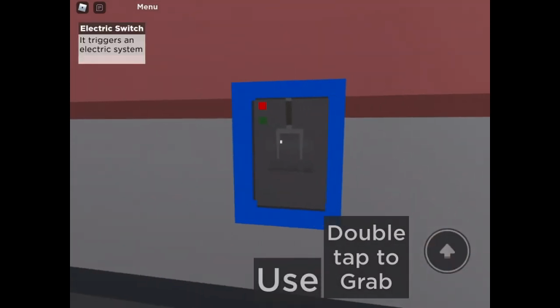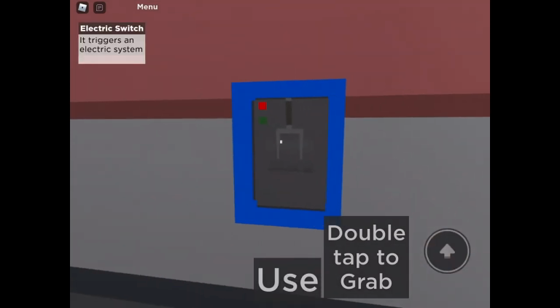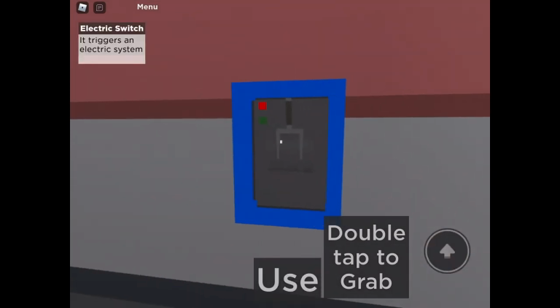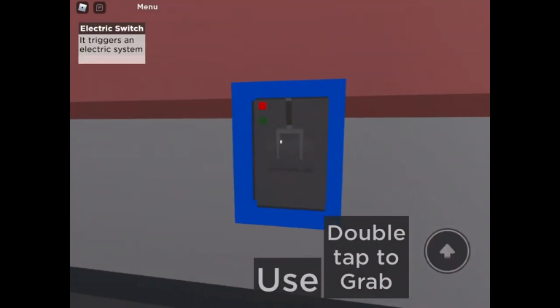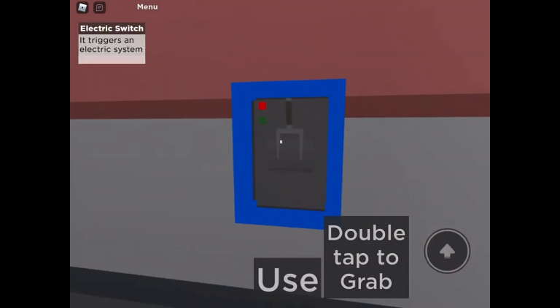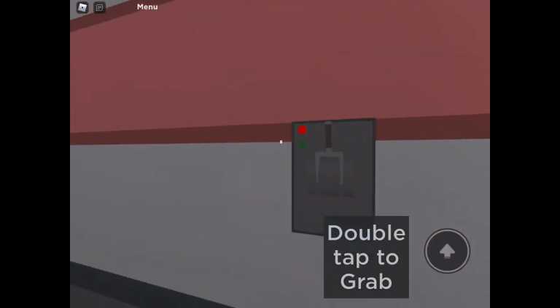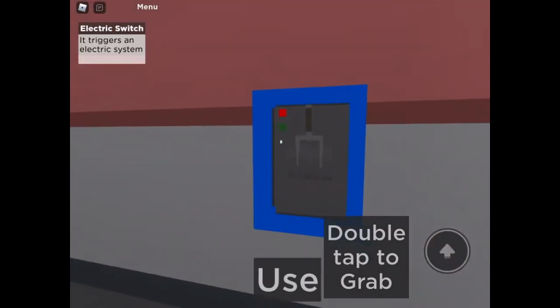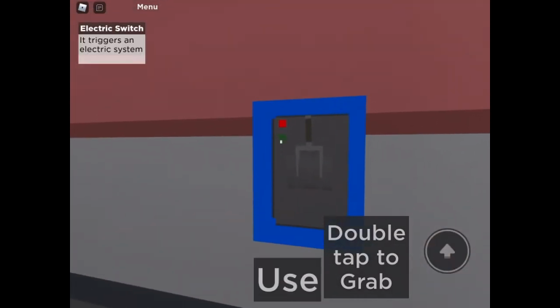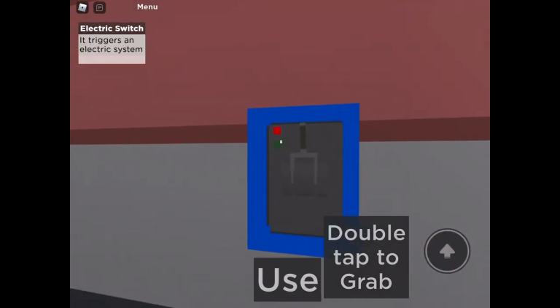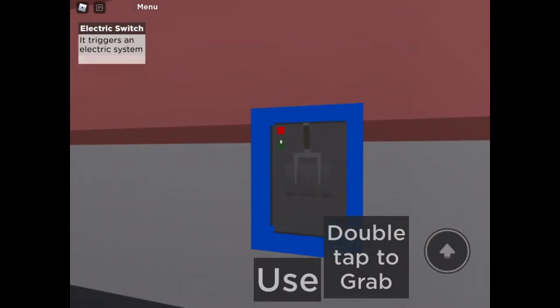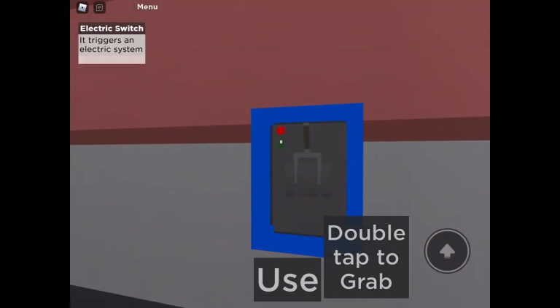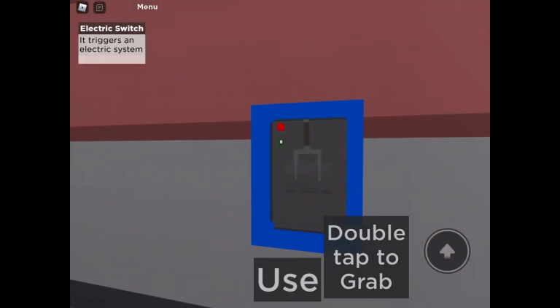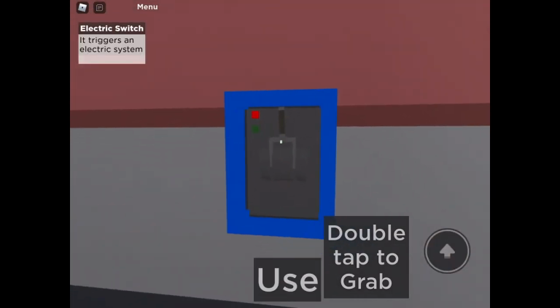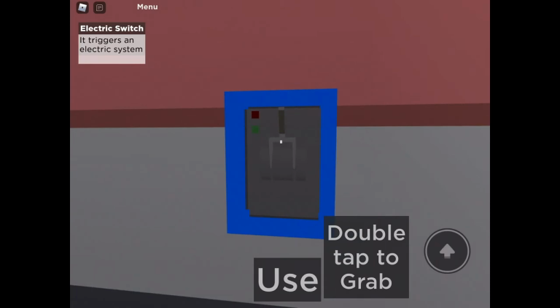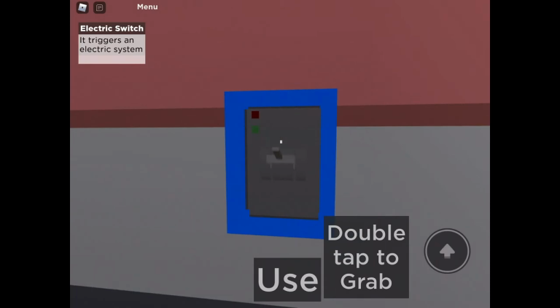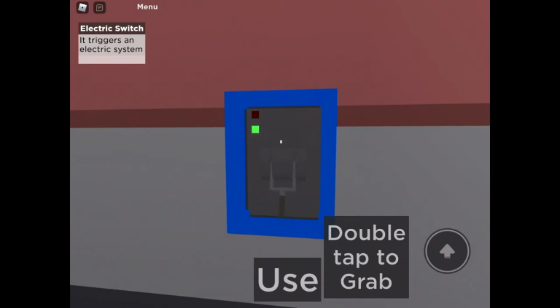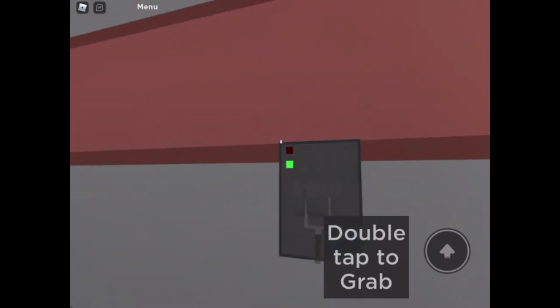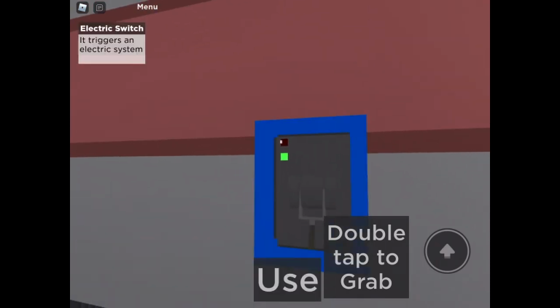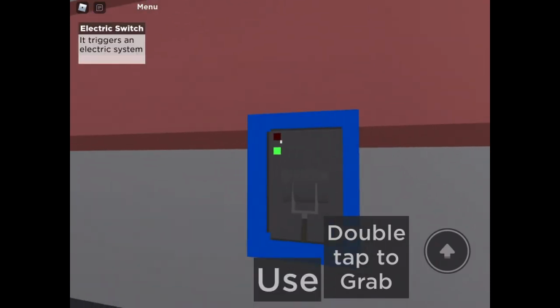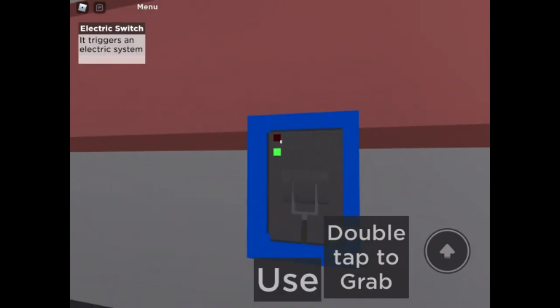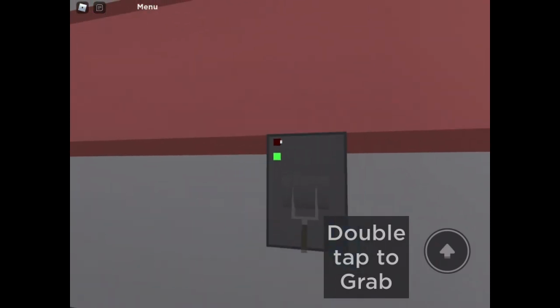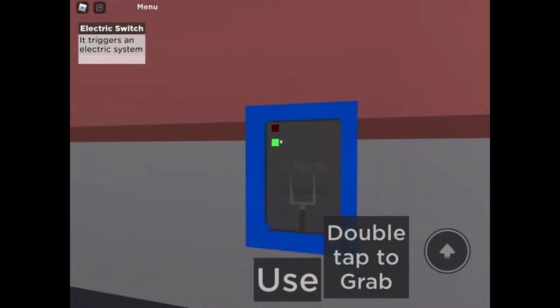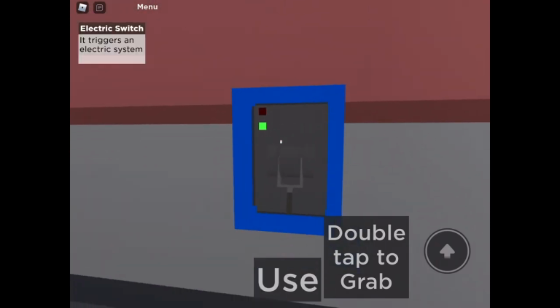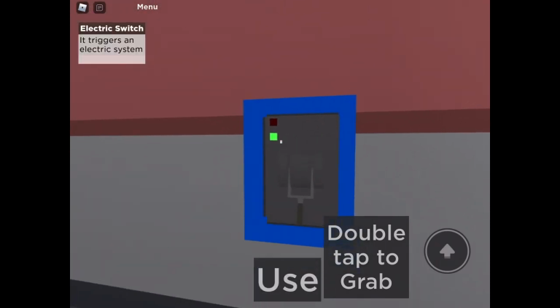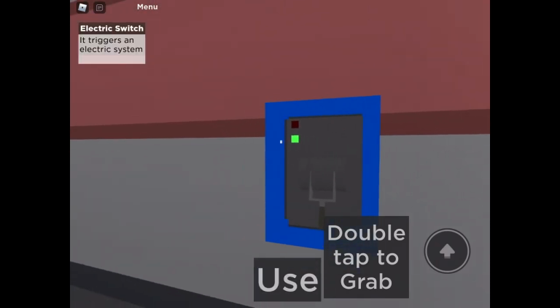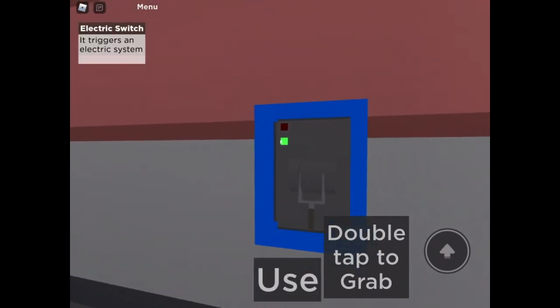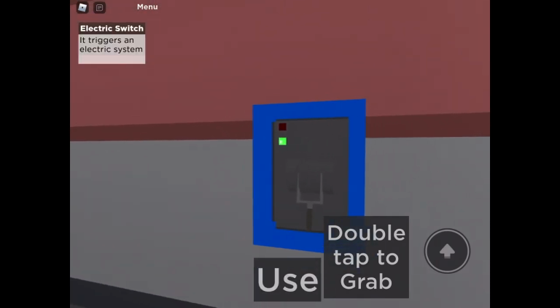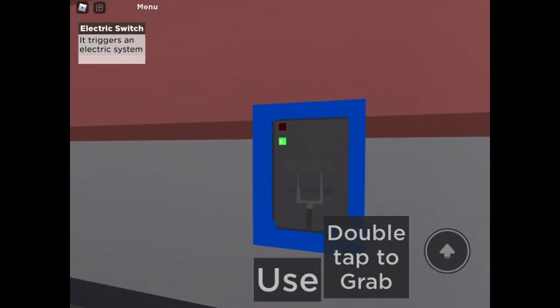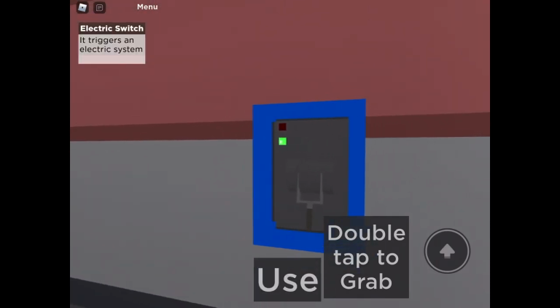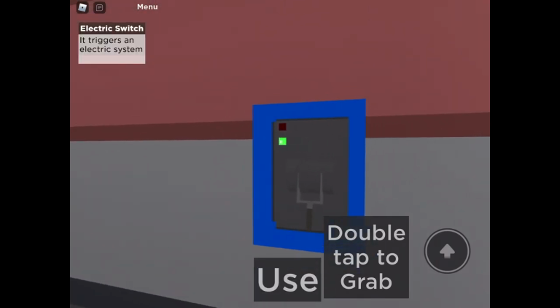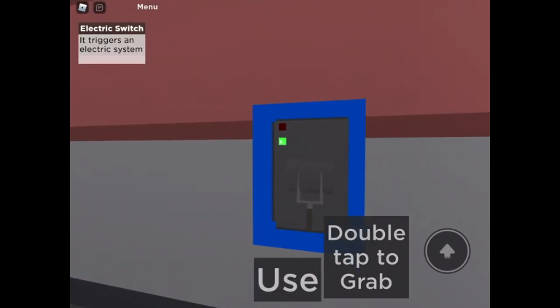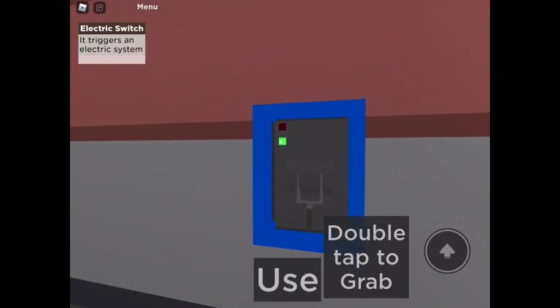And you want to make sure that this green light is on. So if the red light's on, you just flip the switch and make the green light on.